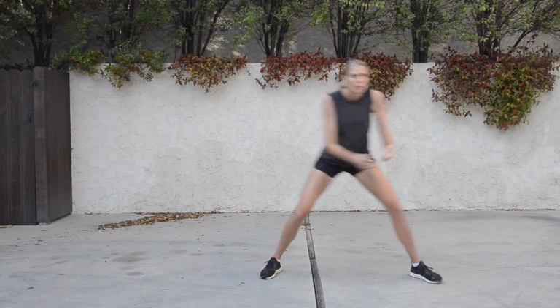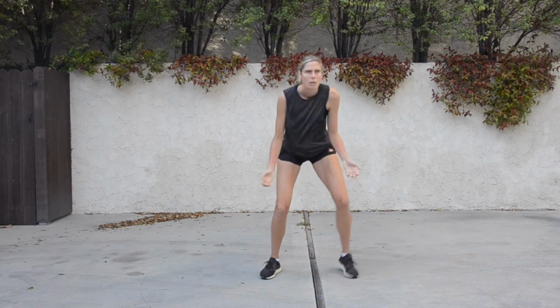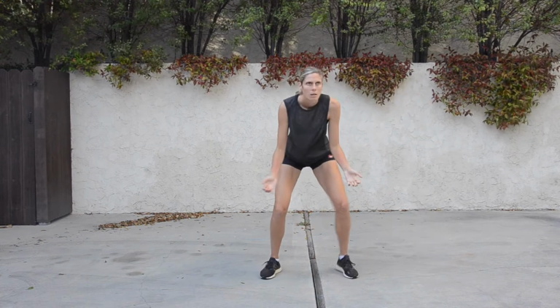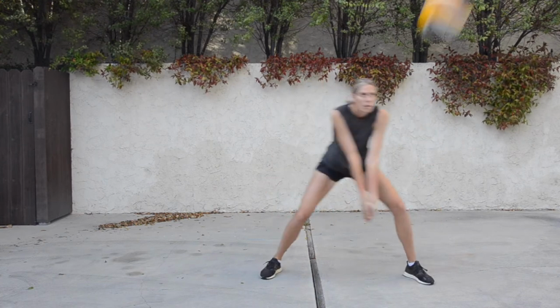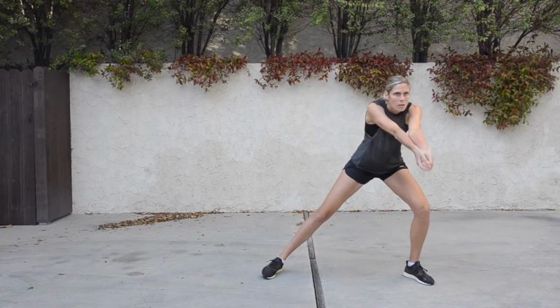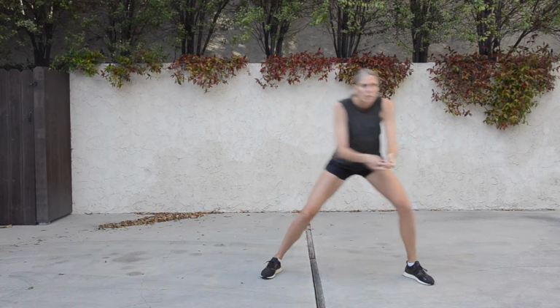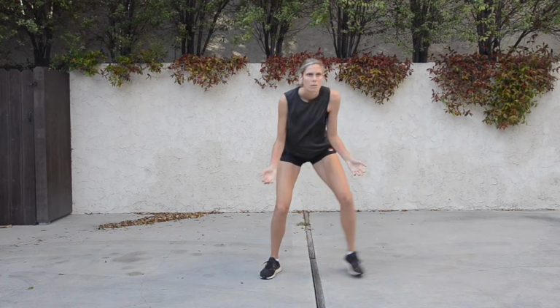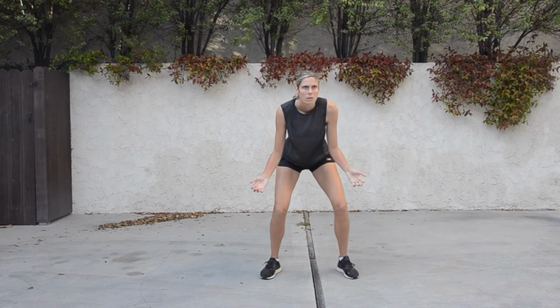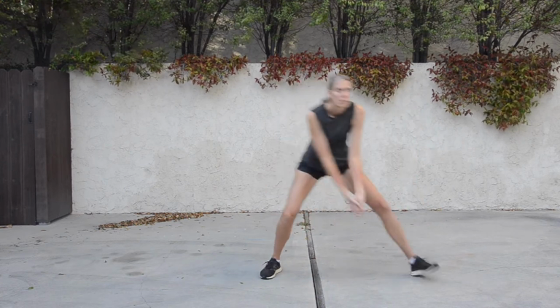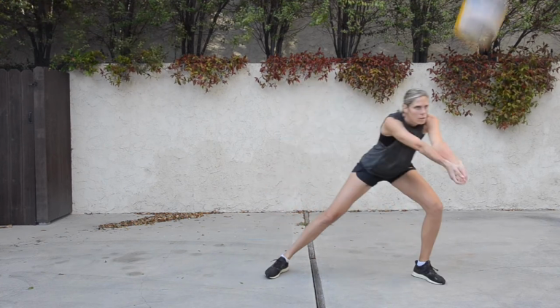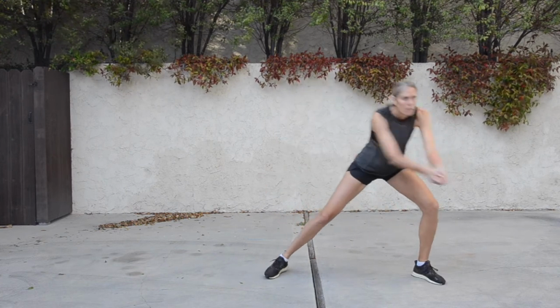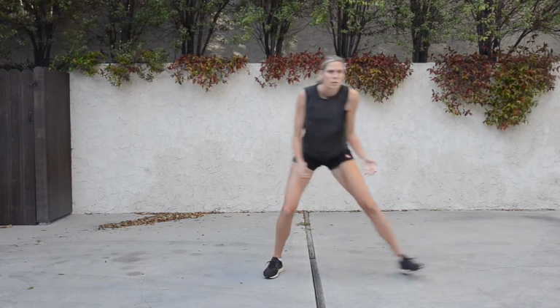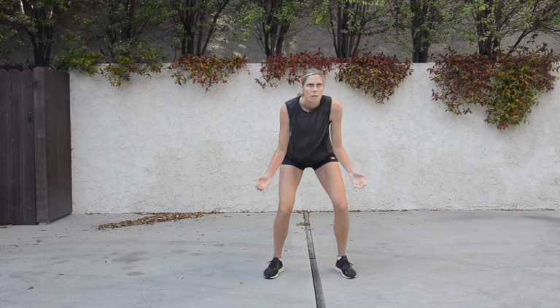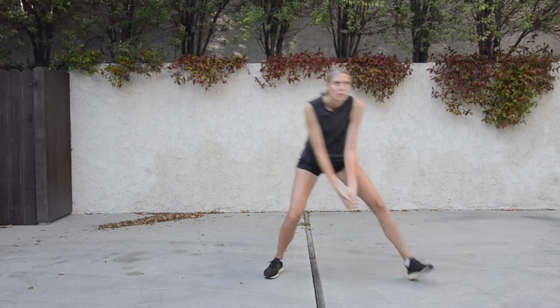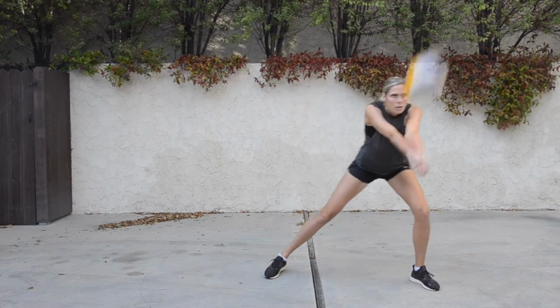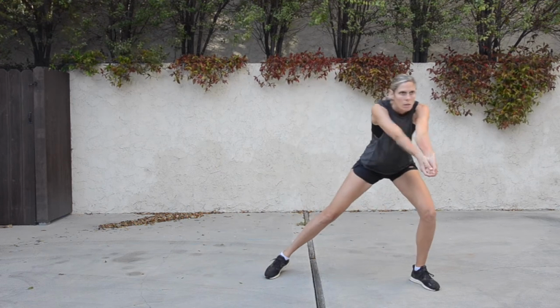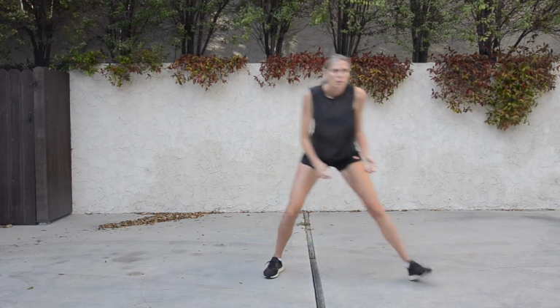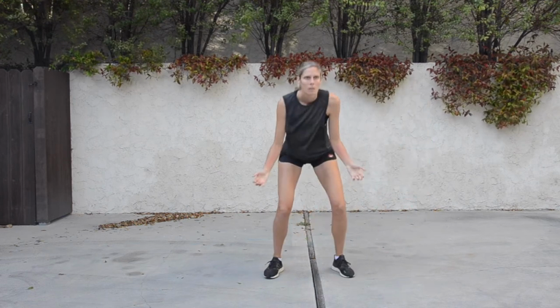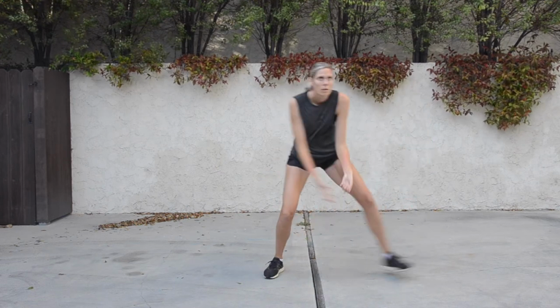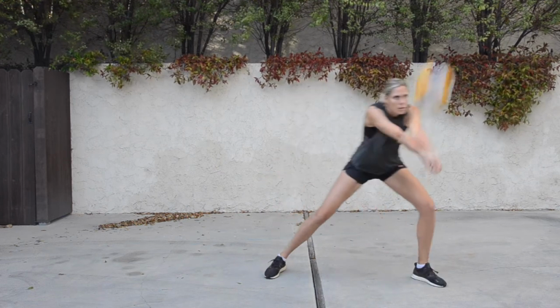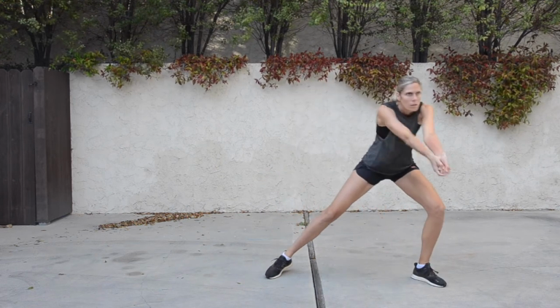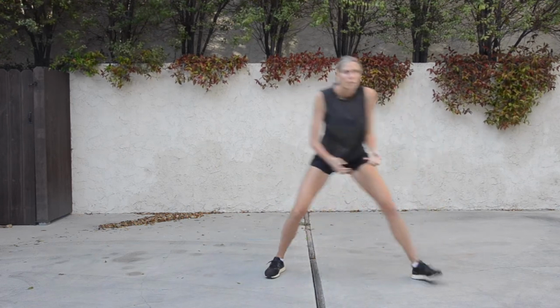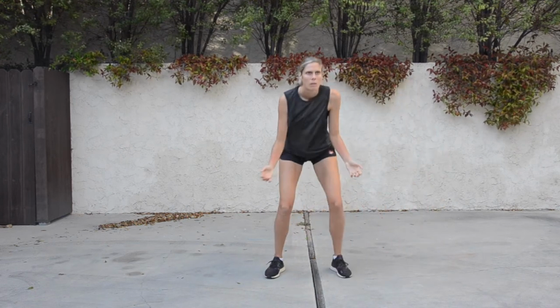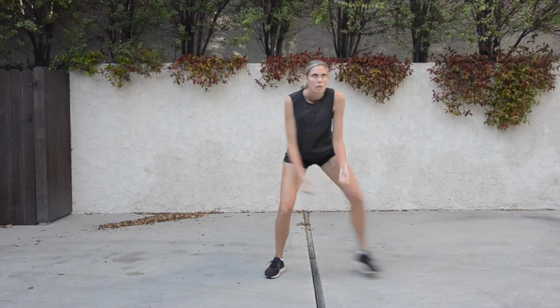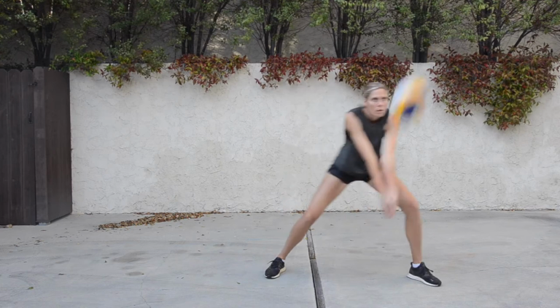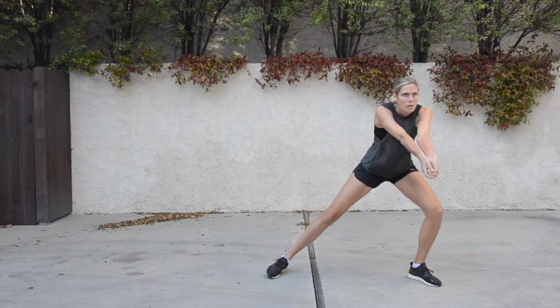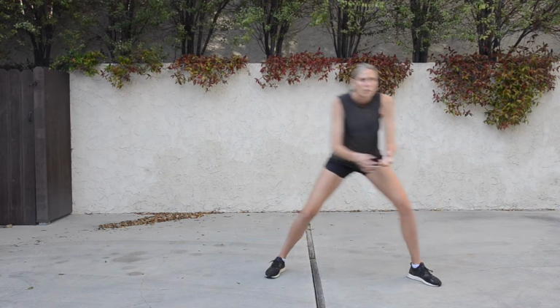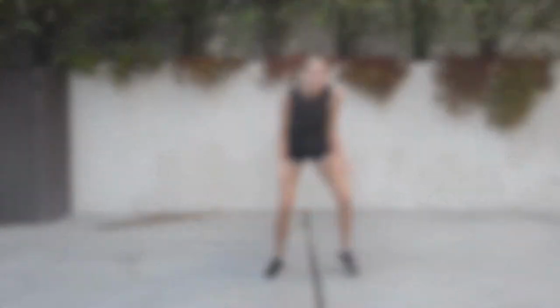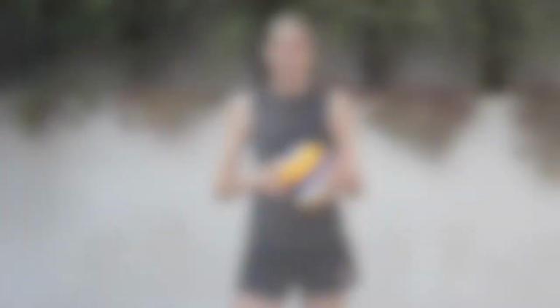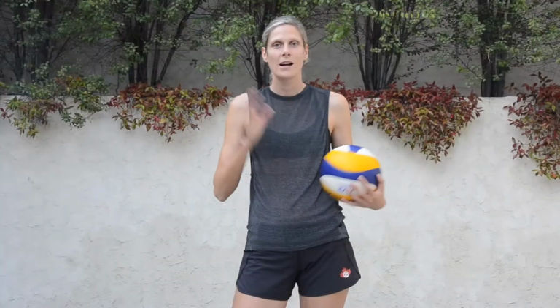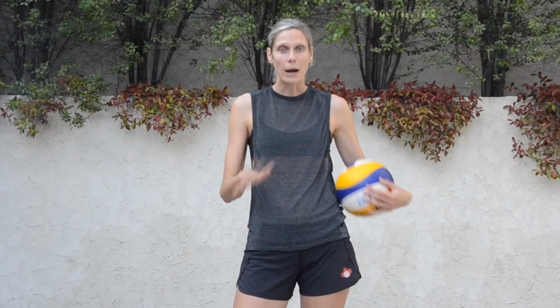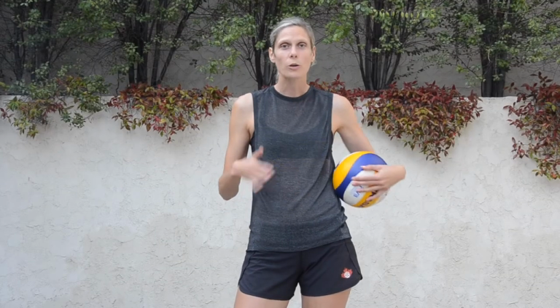The same concepts apply when the serve is coming to the left side, except this time the step is with the left foot. Notice that my feet are not crossing over at all — whatever side the ball is served to is the foot that I am stepping with.